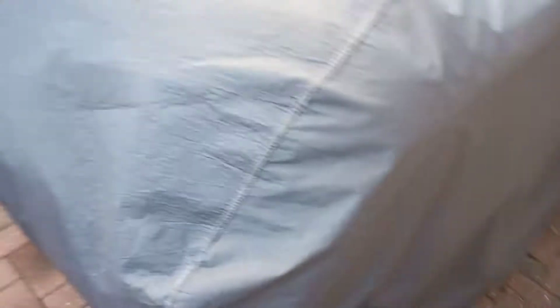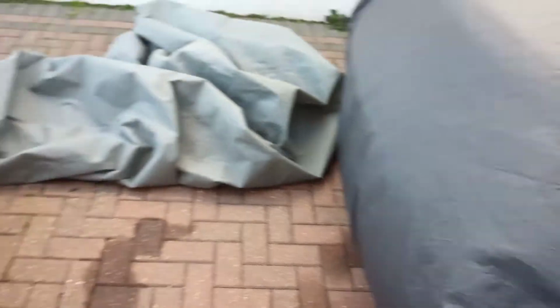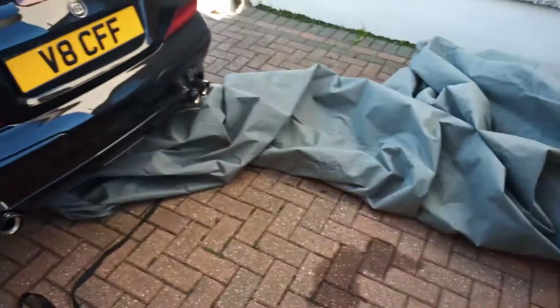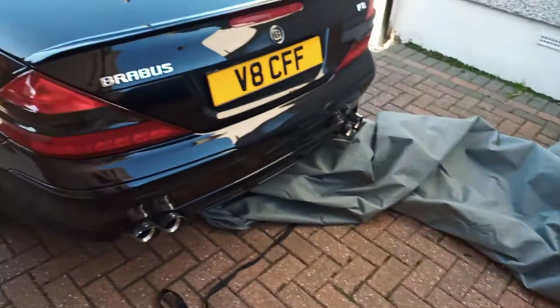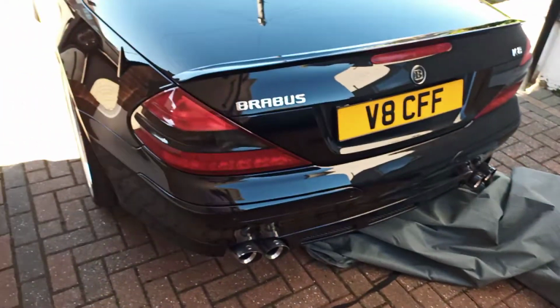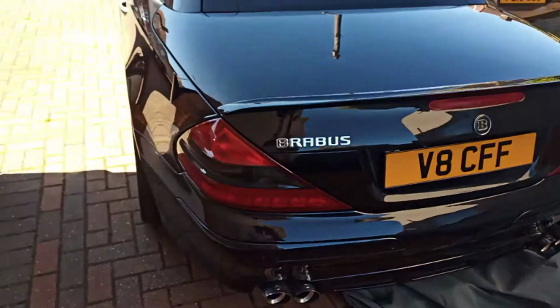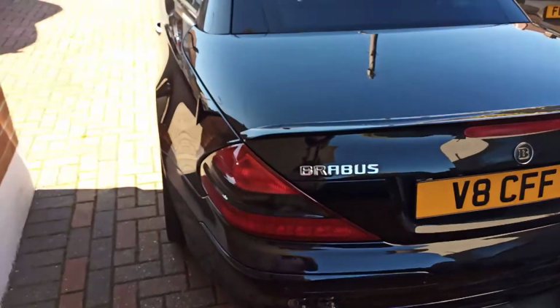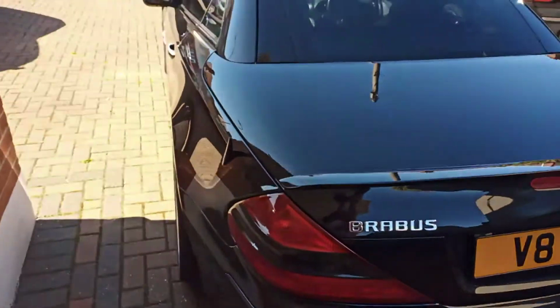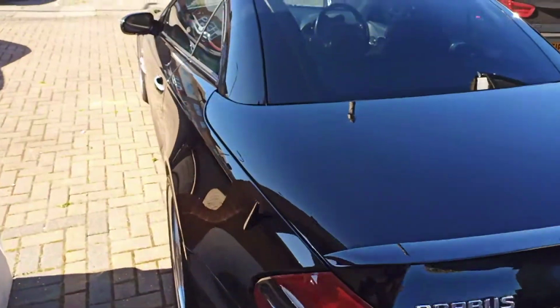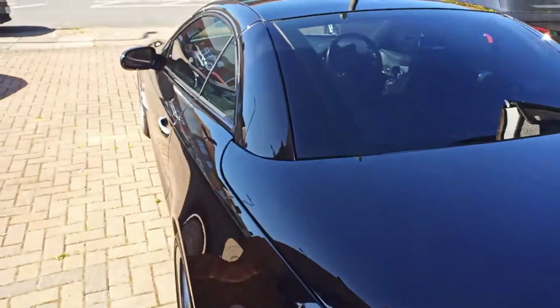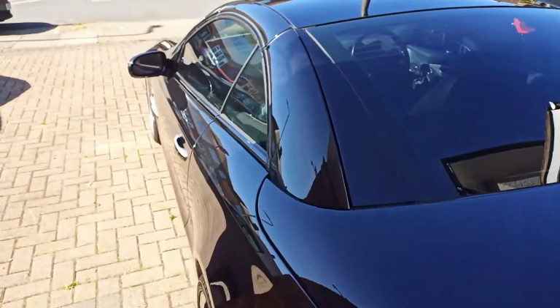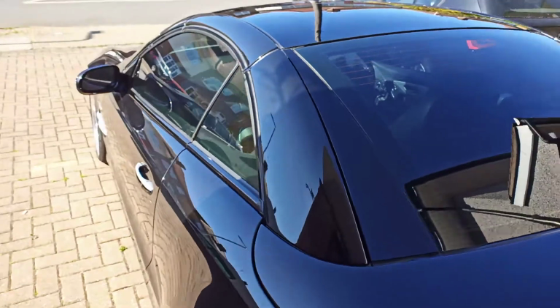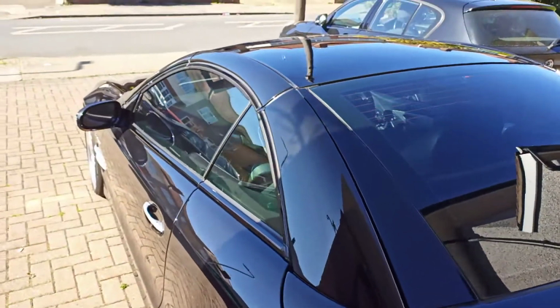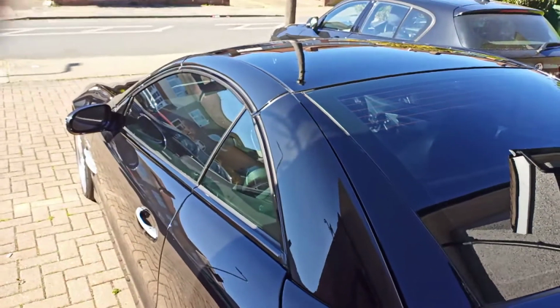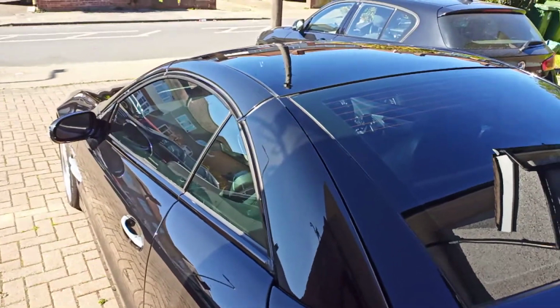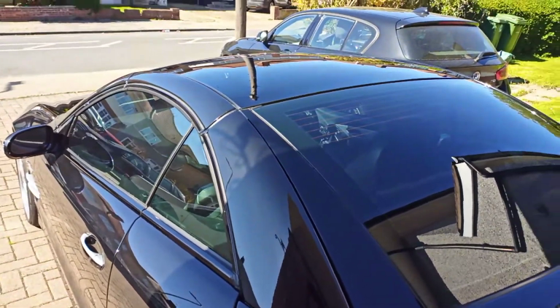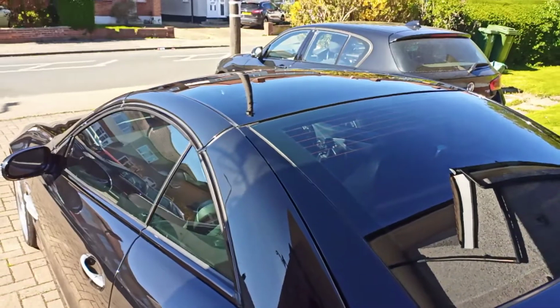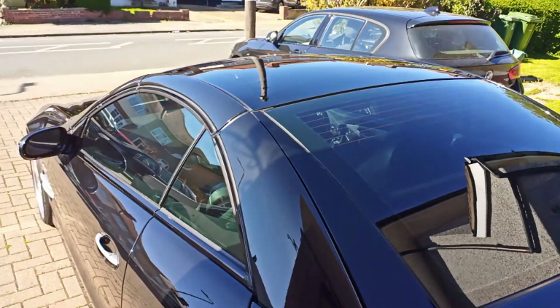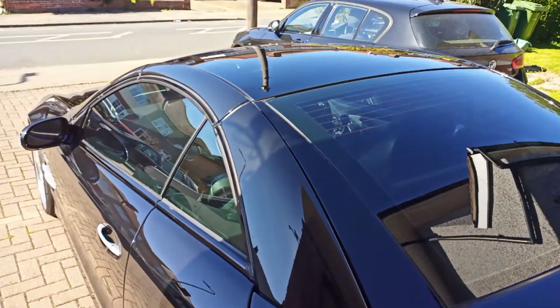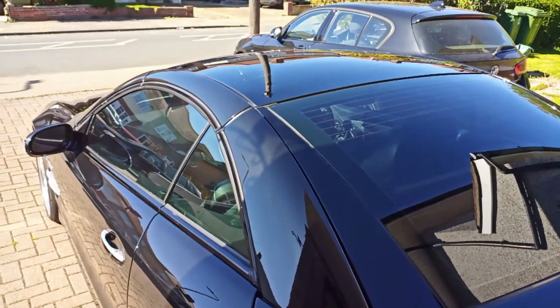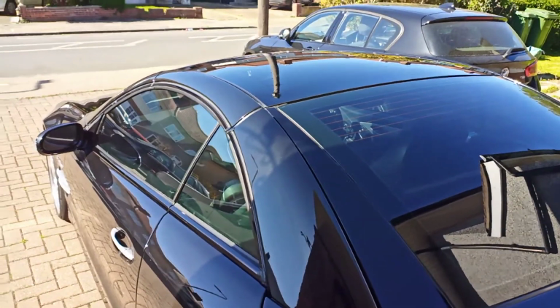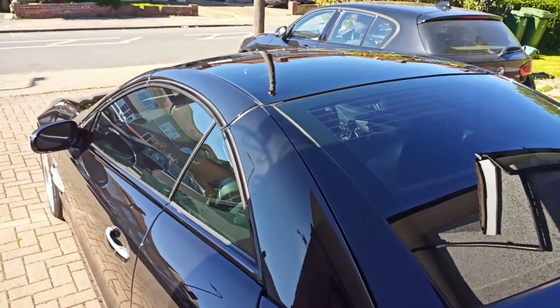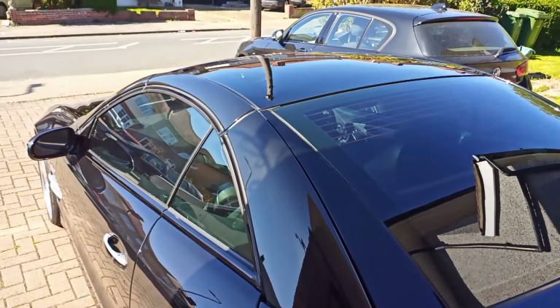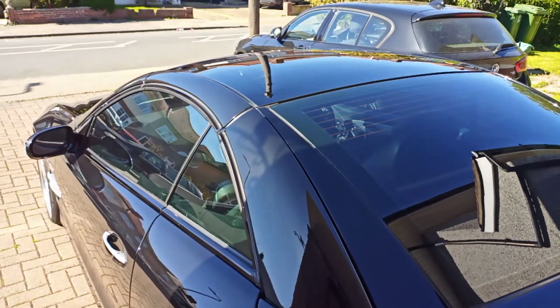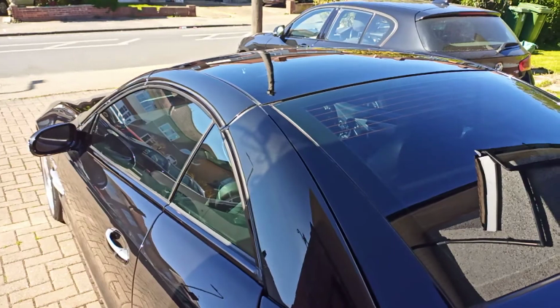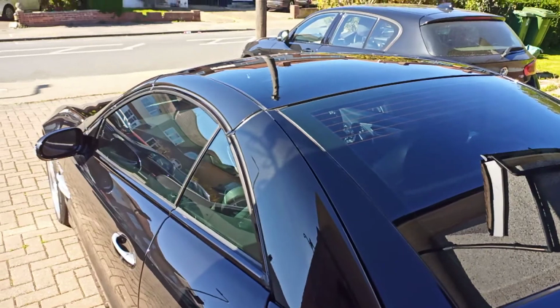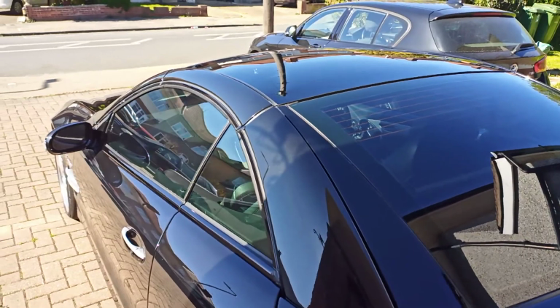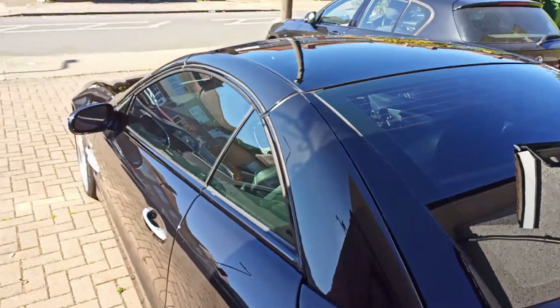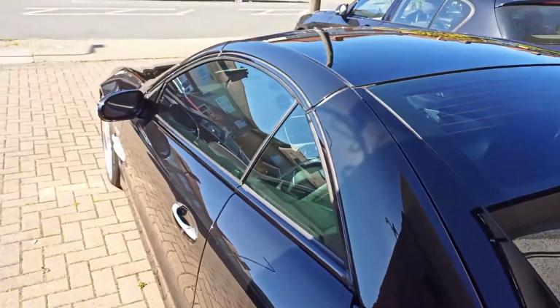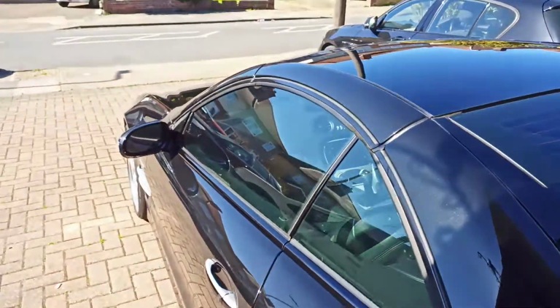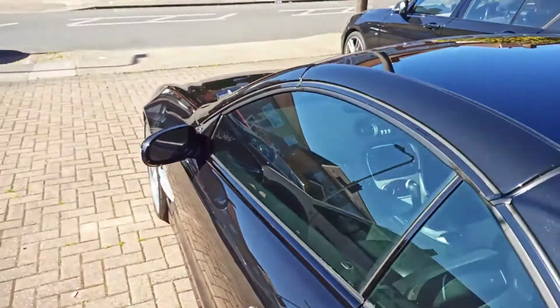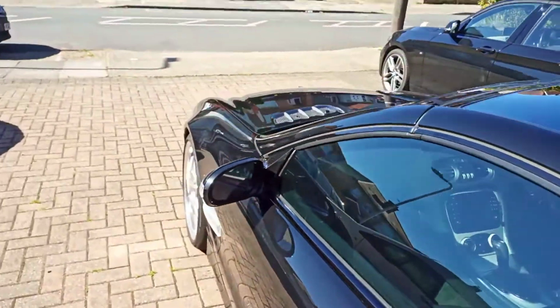But now the machine is going to be used on the Brabus. I might move it forward a bit to put it more in the sunlight so I can see more of the imperfections.